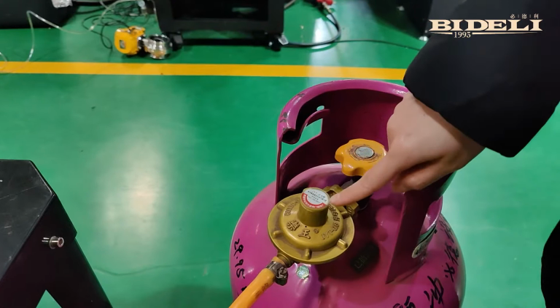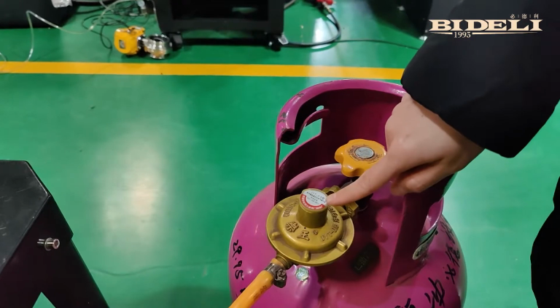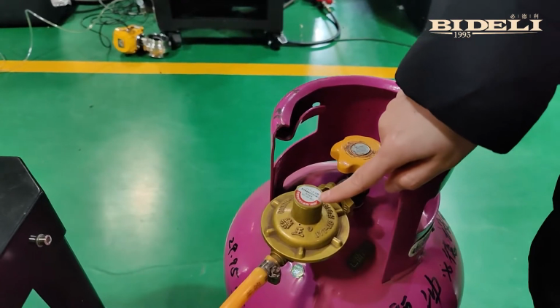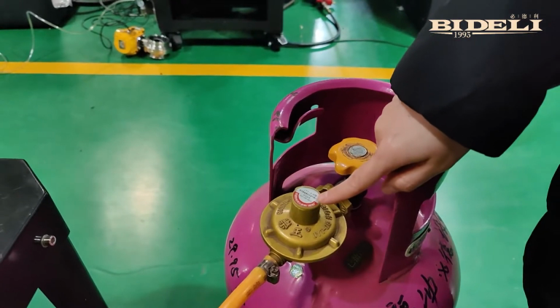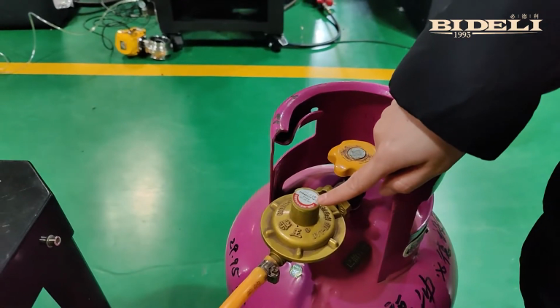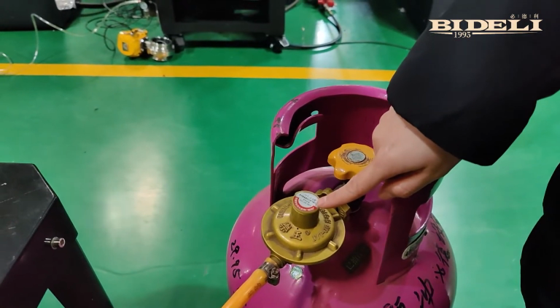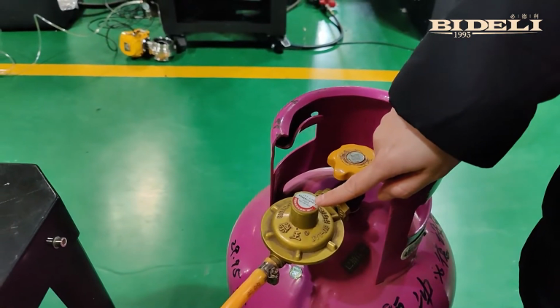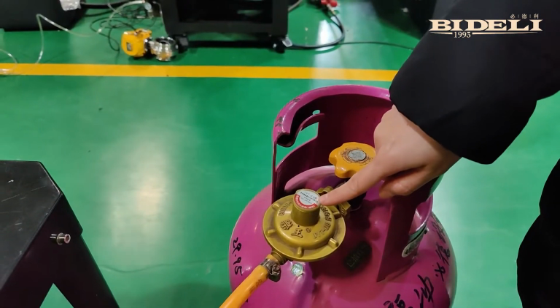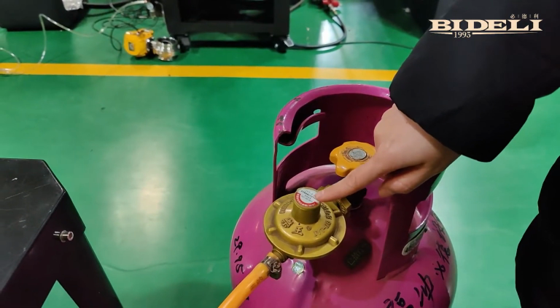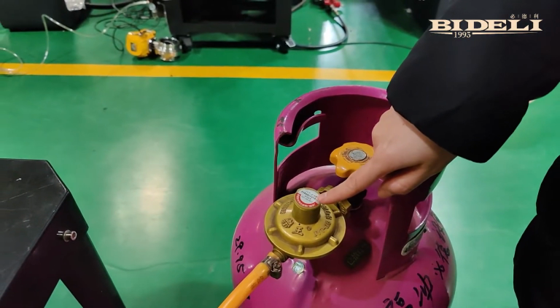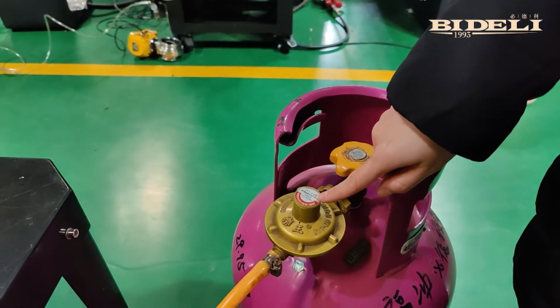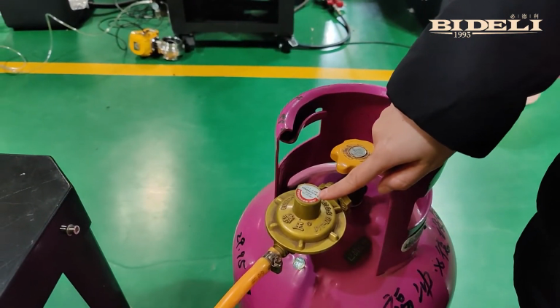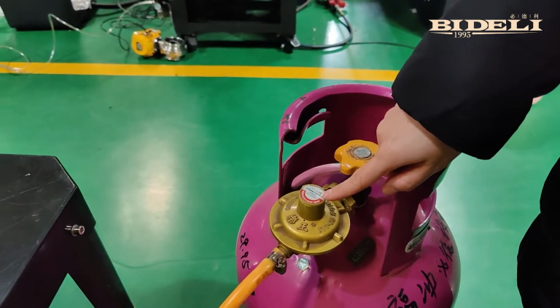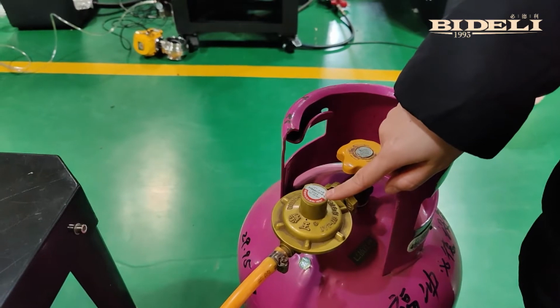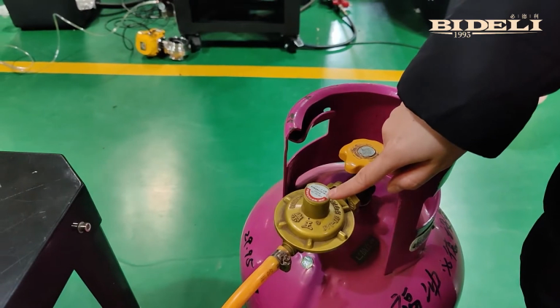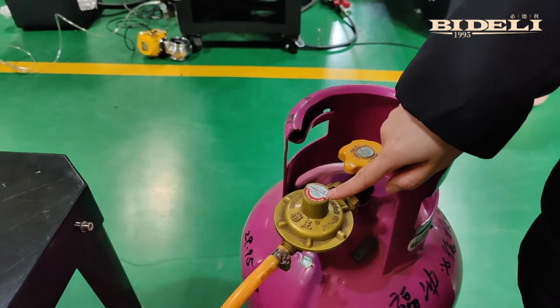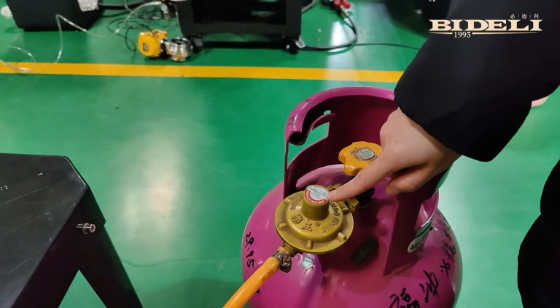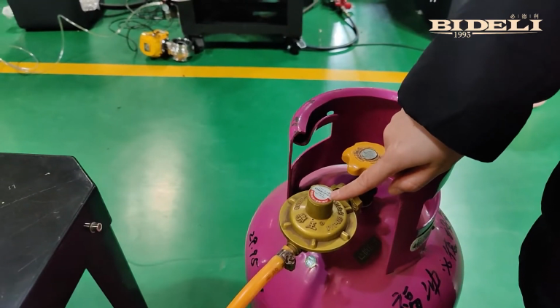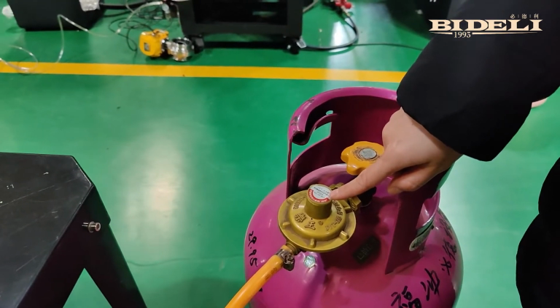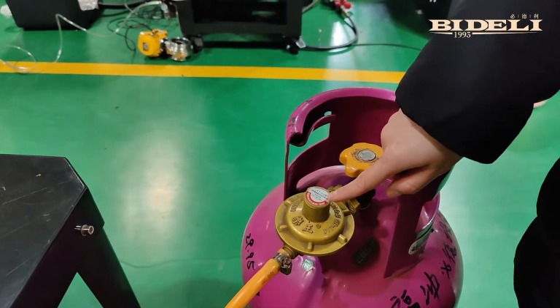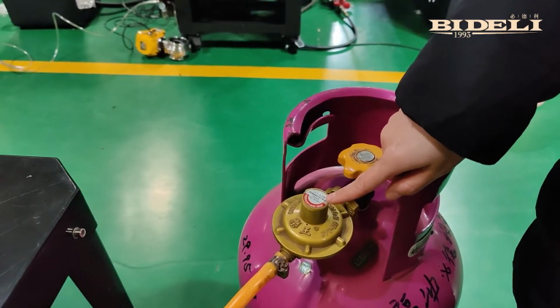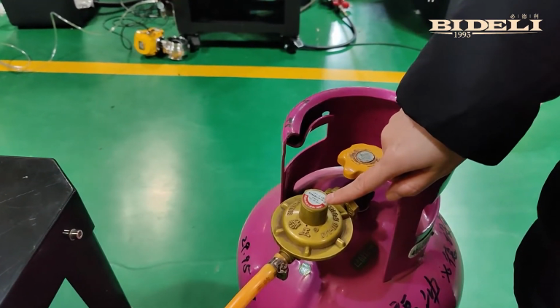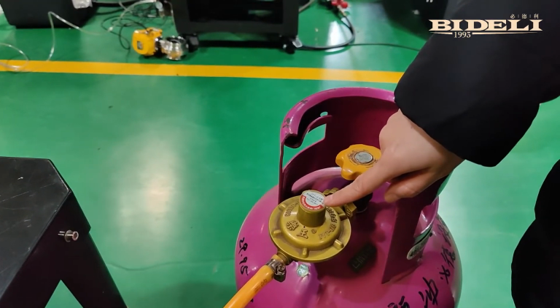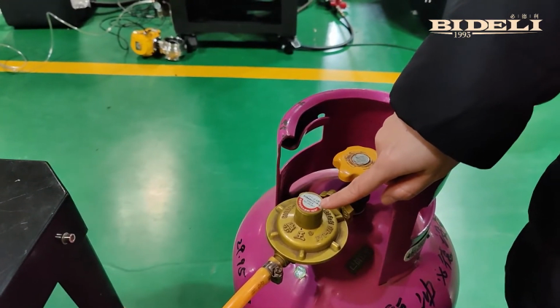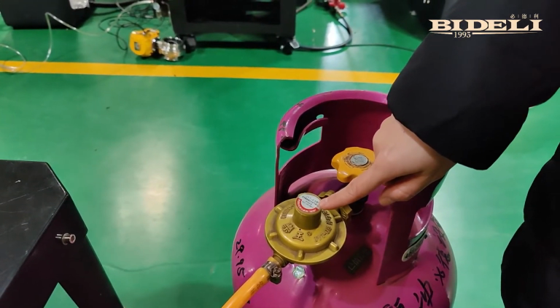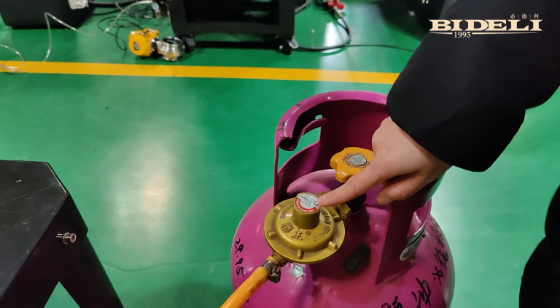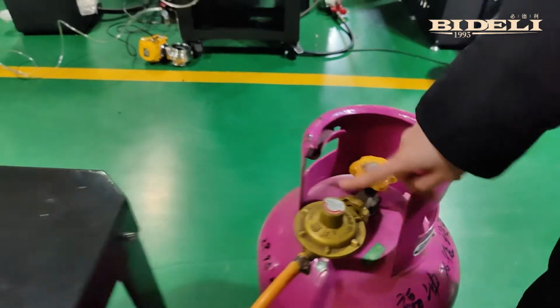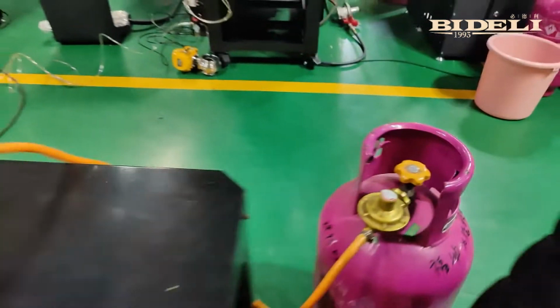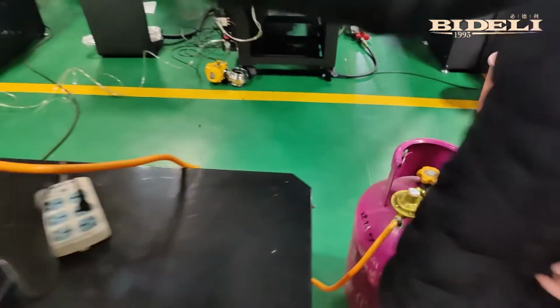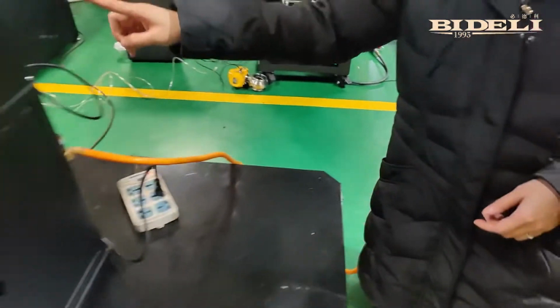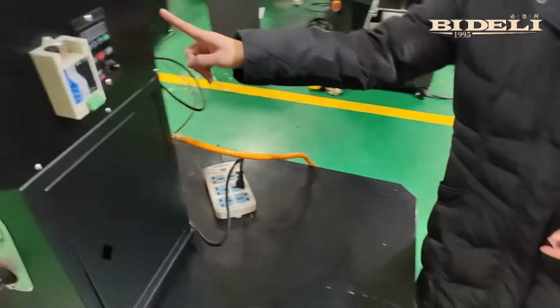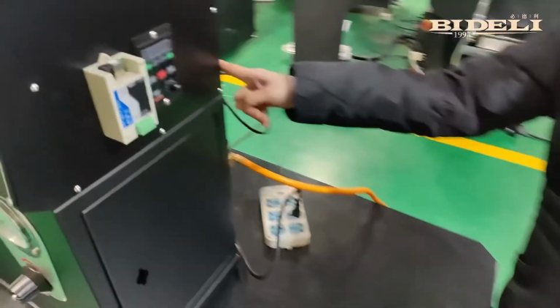First, we will have to open the air valve. This is a home-use pressure reducing valve. We must use the low-pressure valve, not the medium or the high-pressure valve. Otherwise, the meter will be damaged.